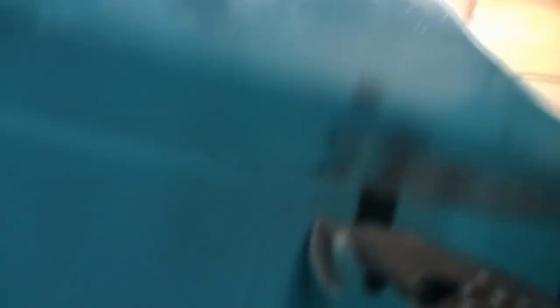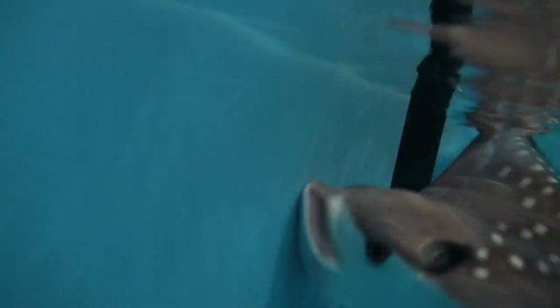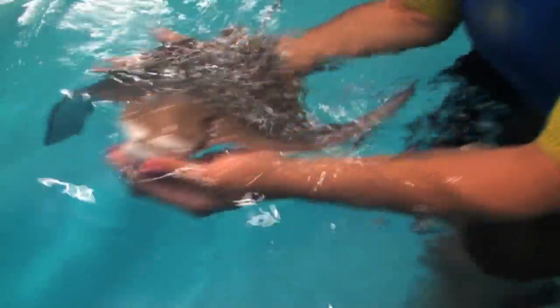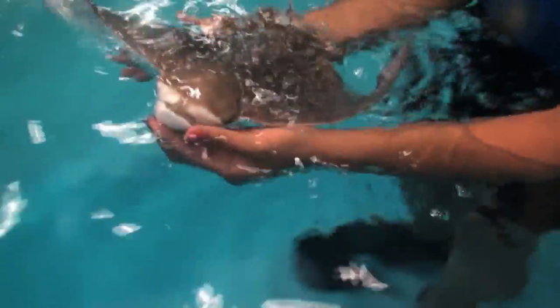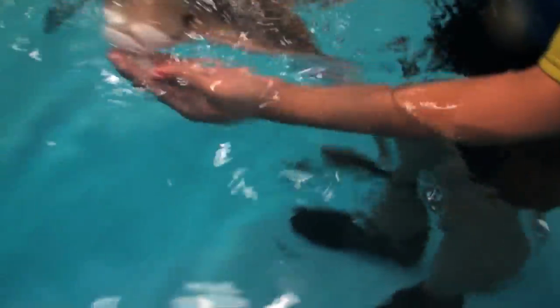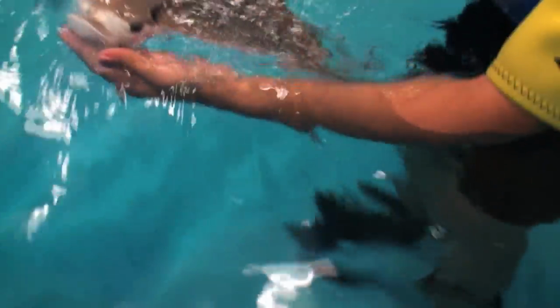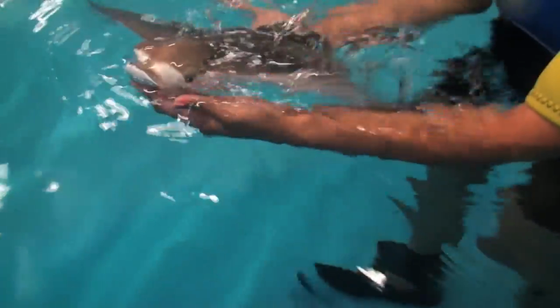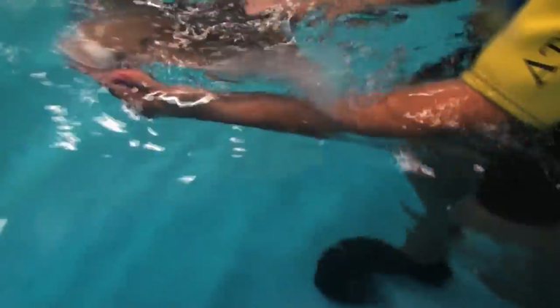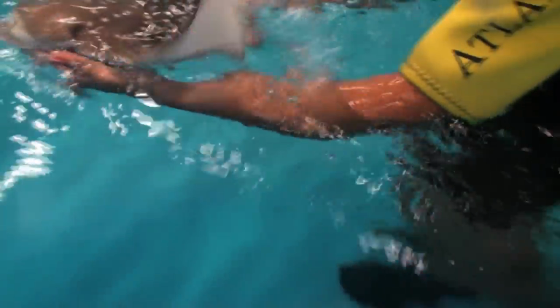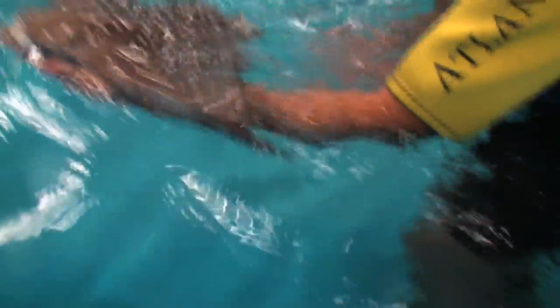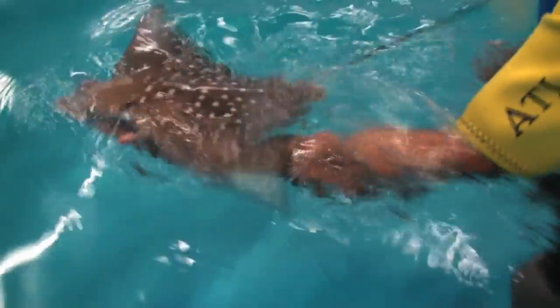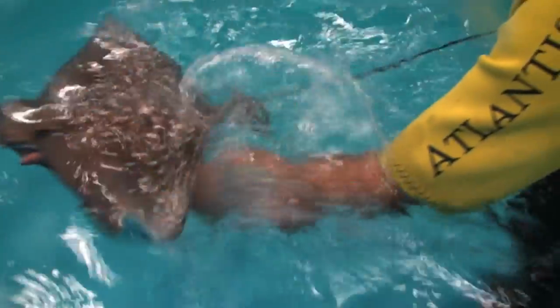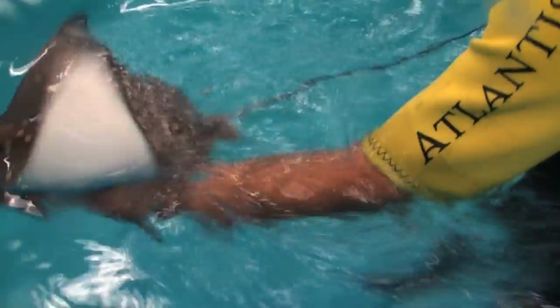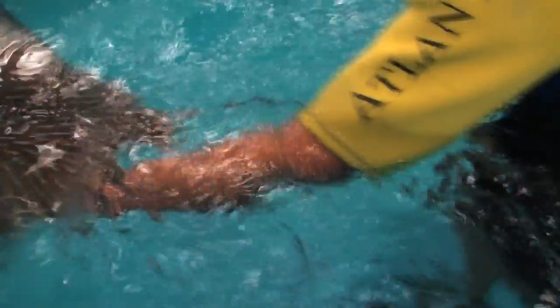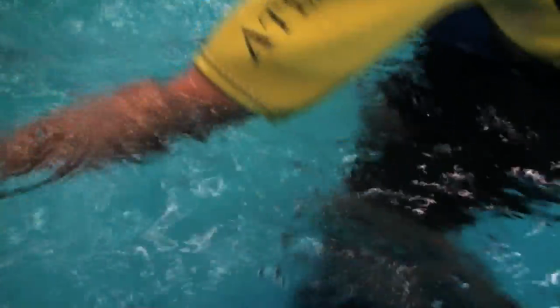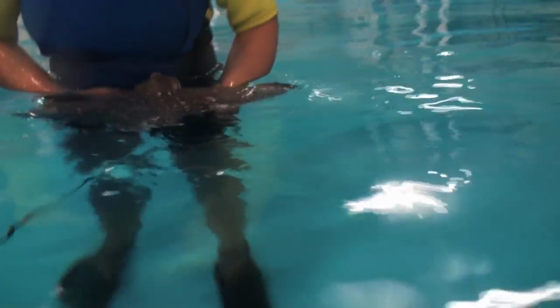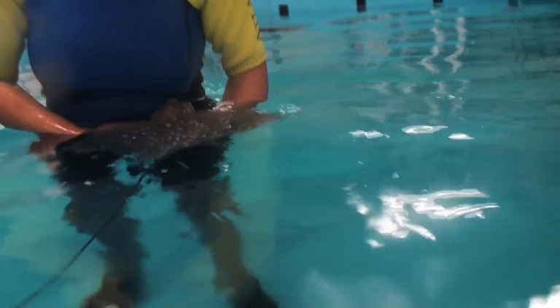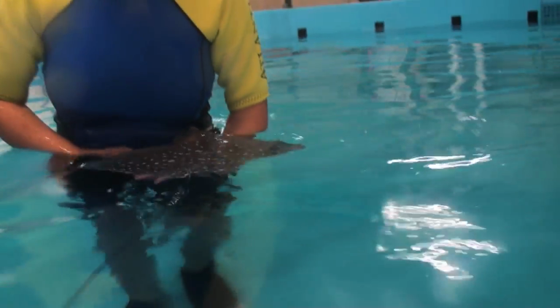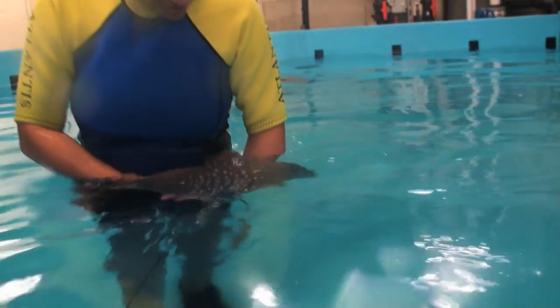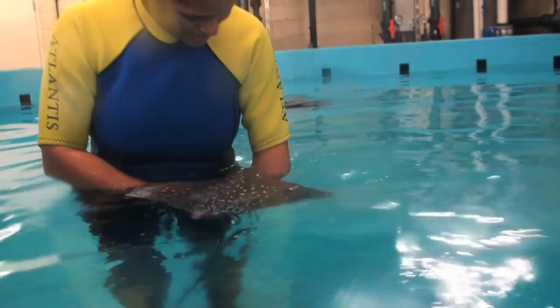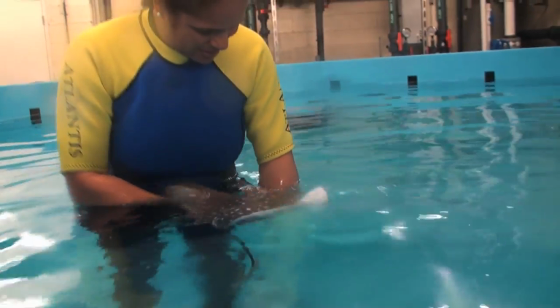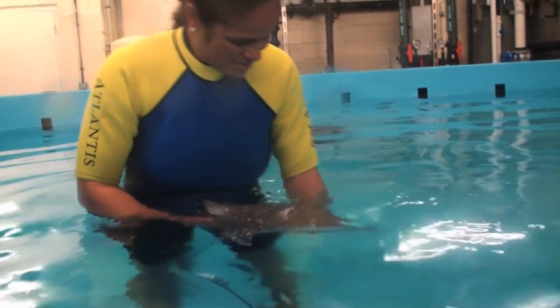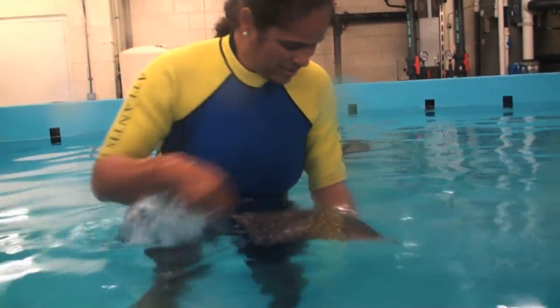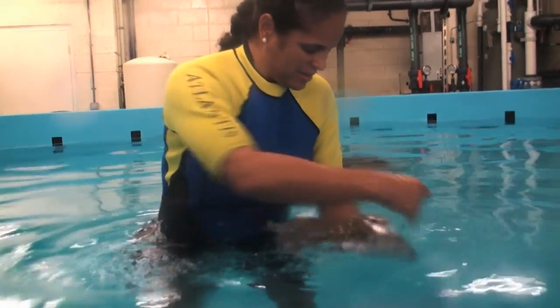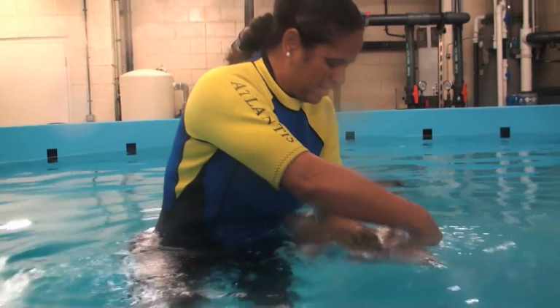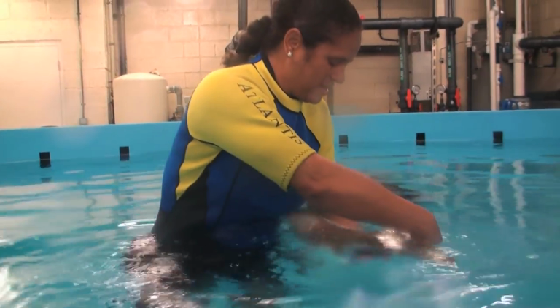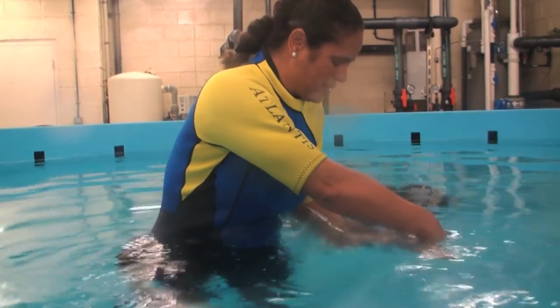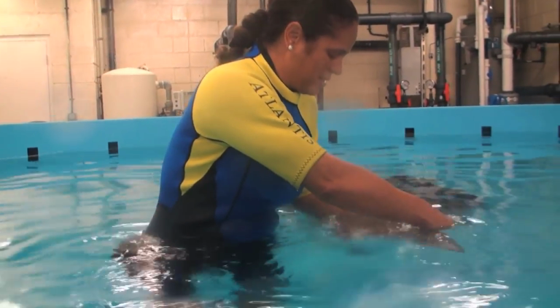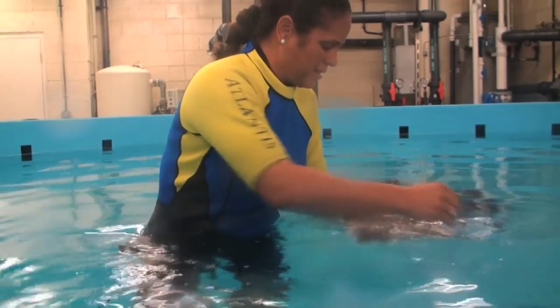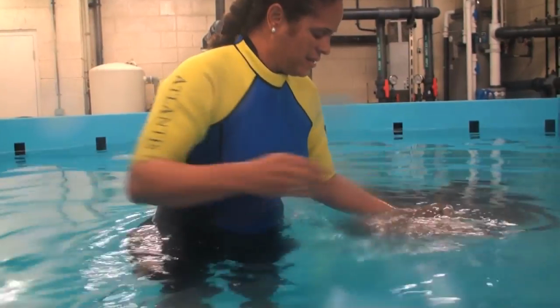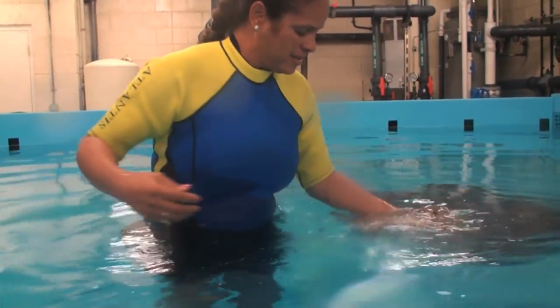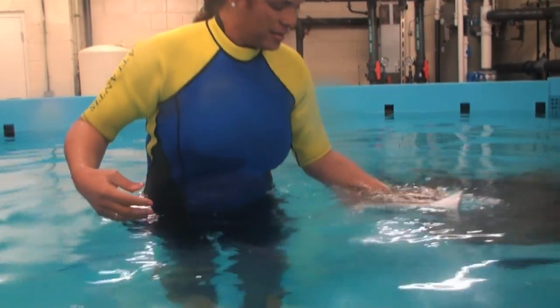If you'd like to see our baby stingrays, we have the spotted eagle ray baby, the marble ray baby, and we also have a porcupine ray — and you can see them if you join us on our behind-the-scenes tour in our fish hospital.